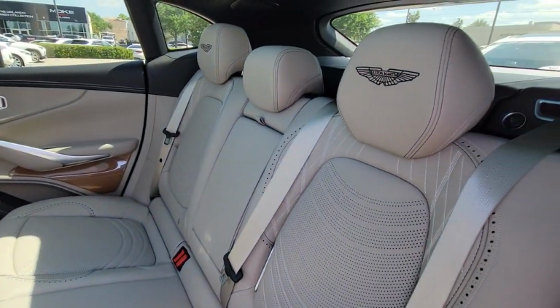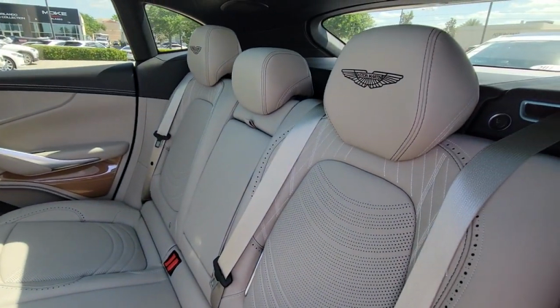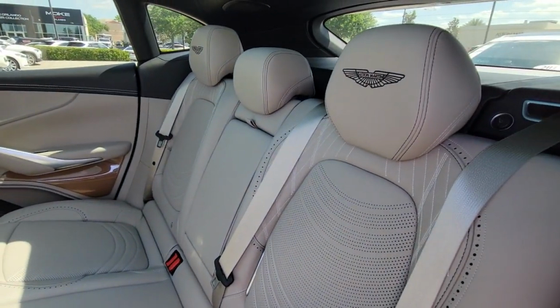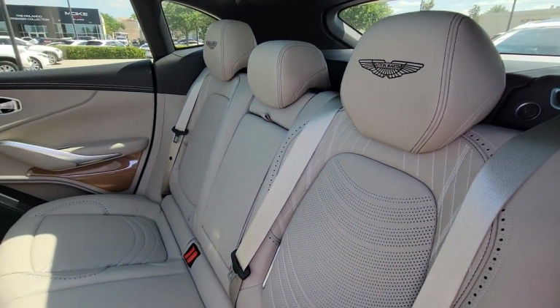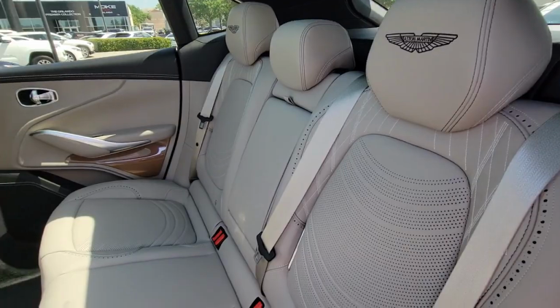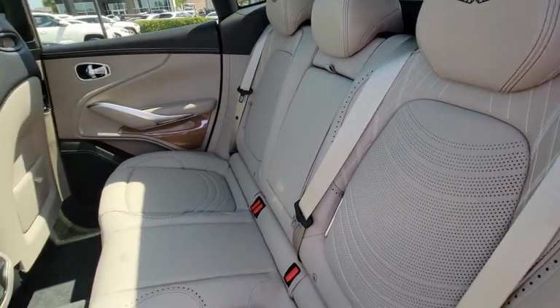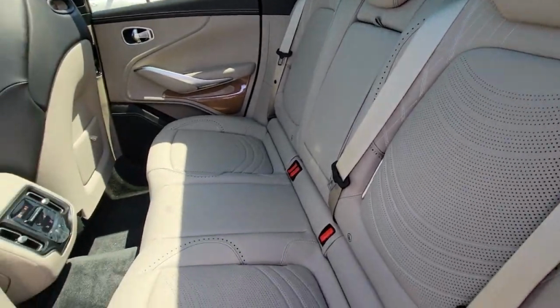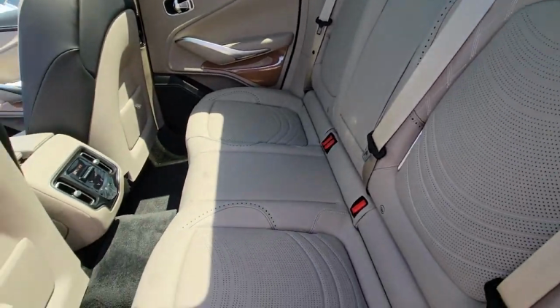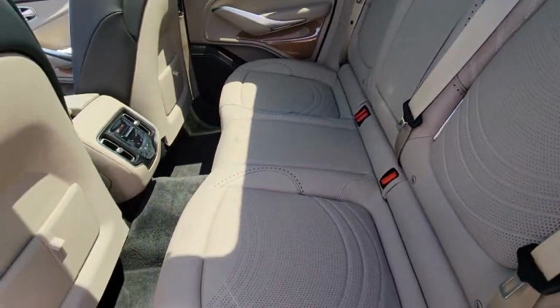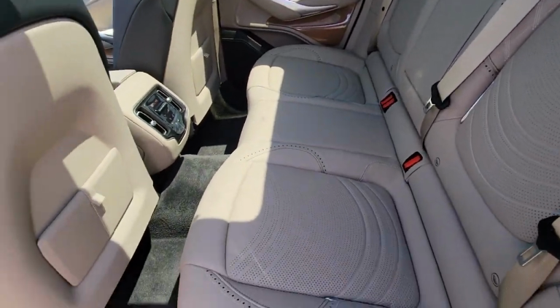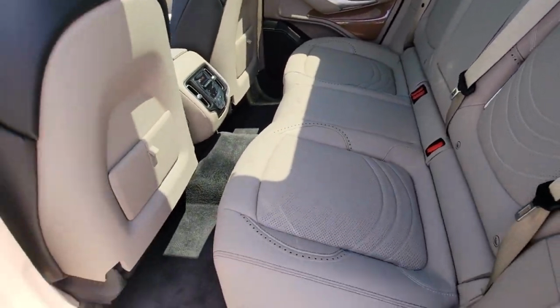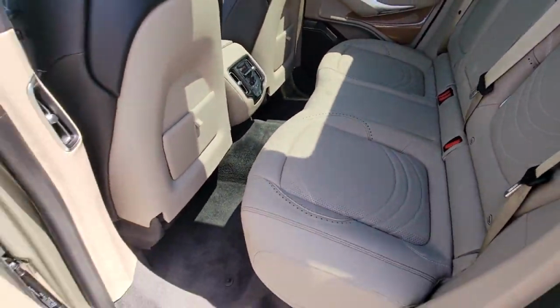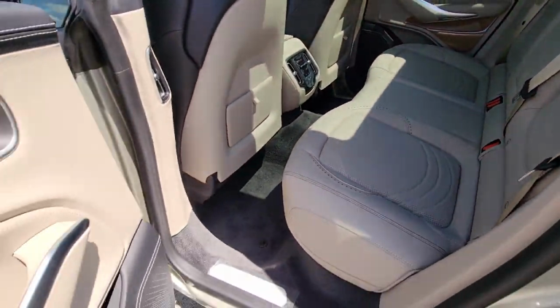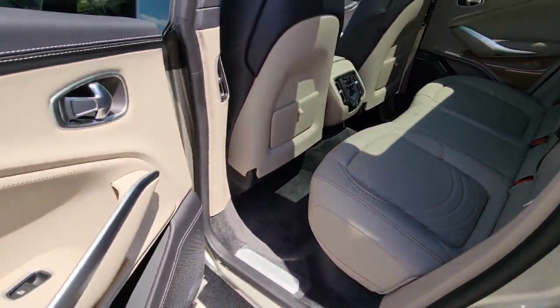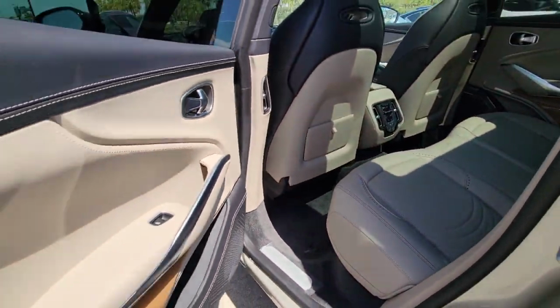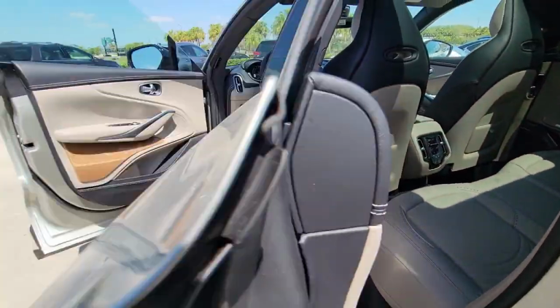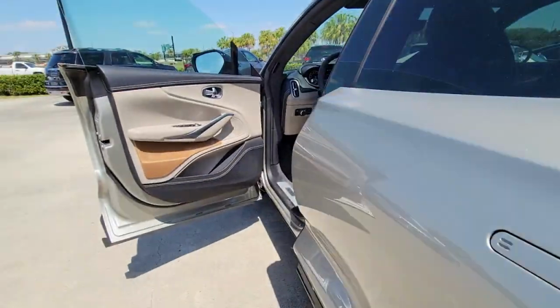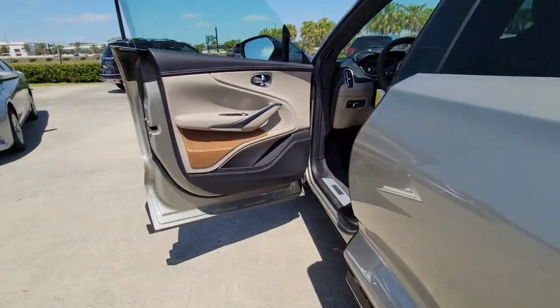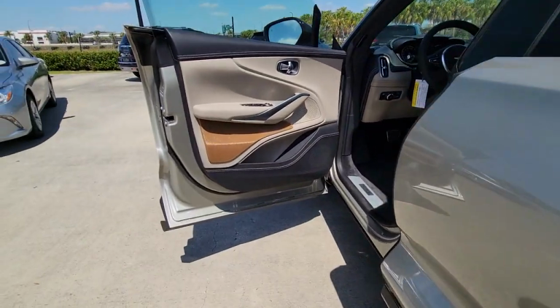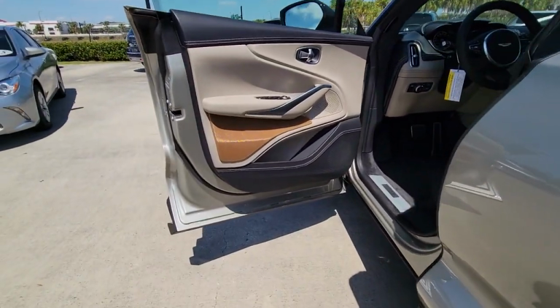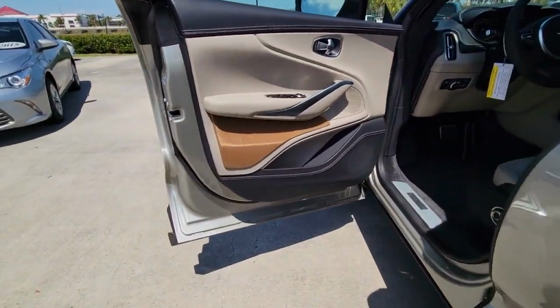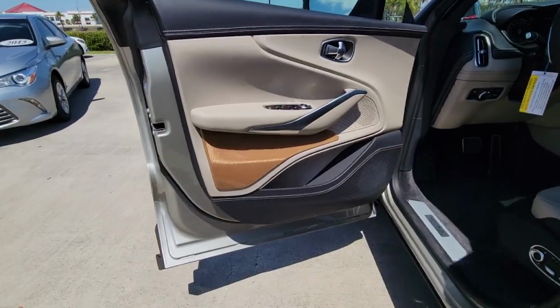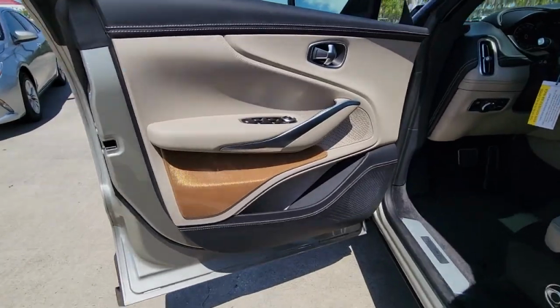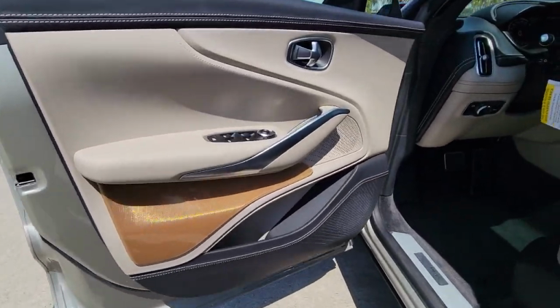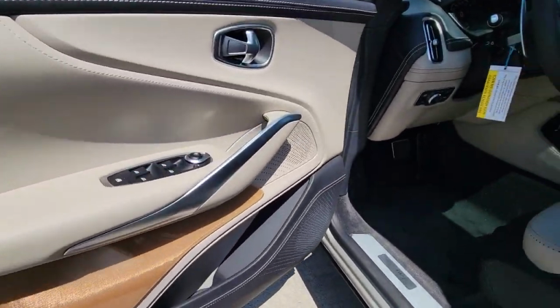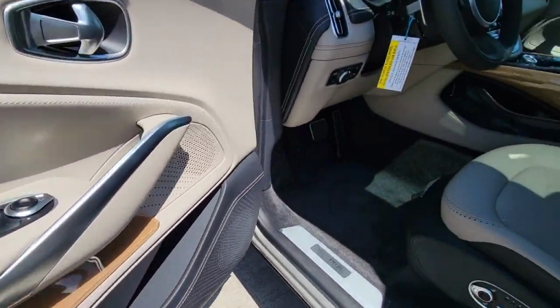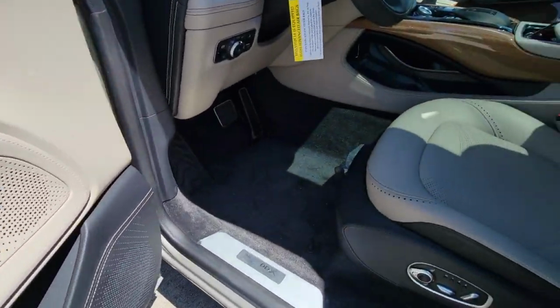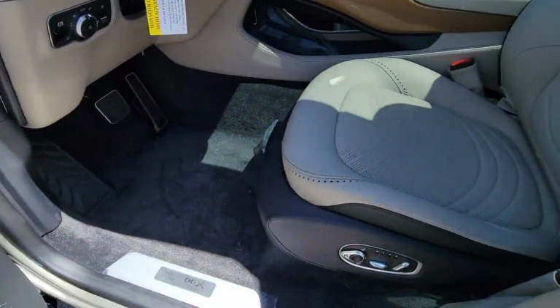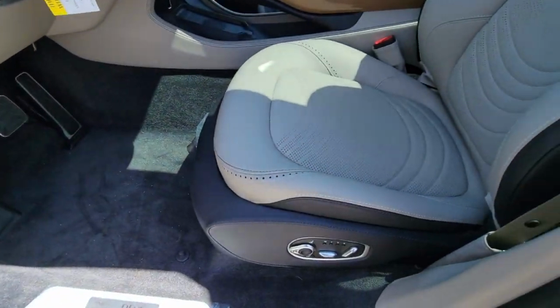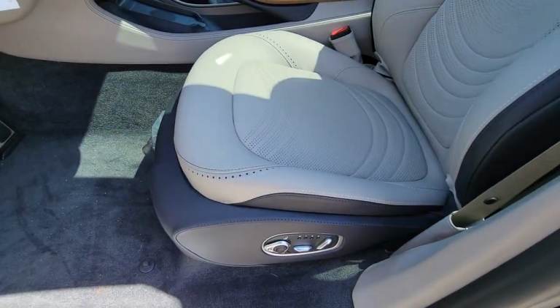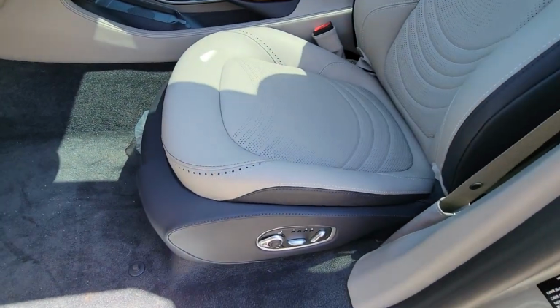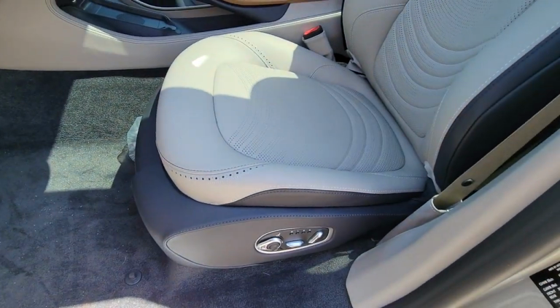Potent performance meets rugged capability in this stunning DBX. See for yourself when you take it out for a test drive. Our professional staff looks forward to giving you excellent service.